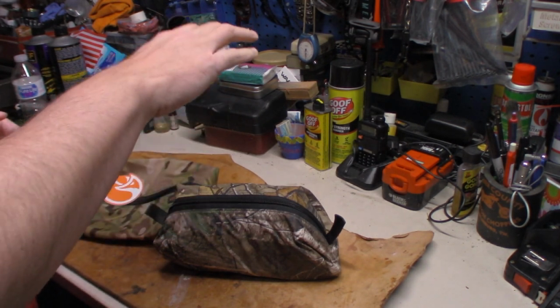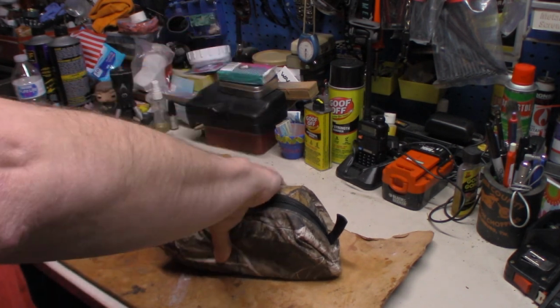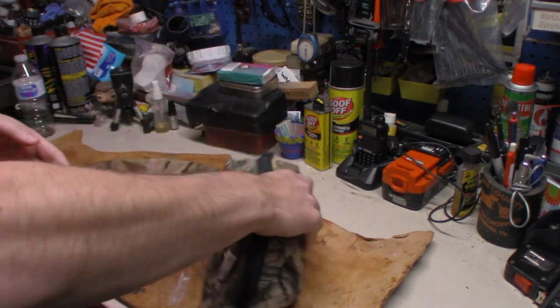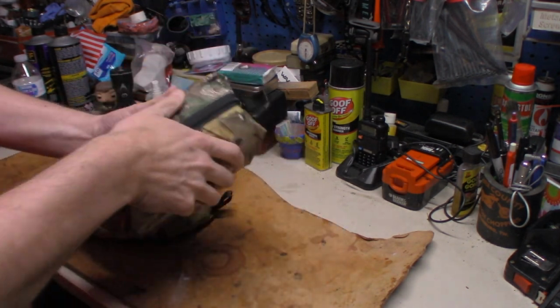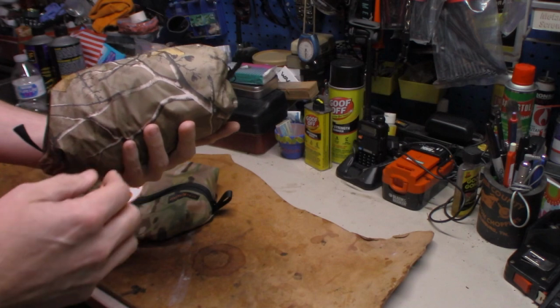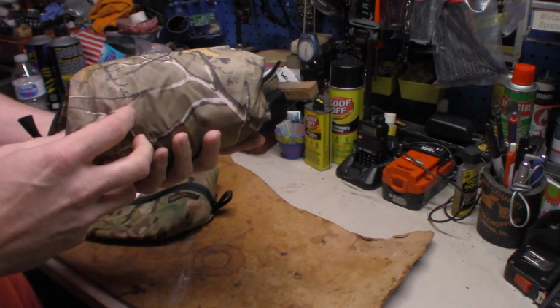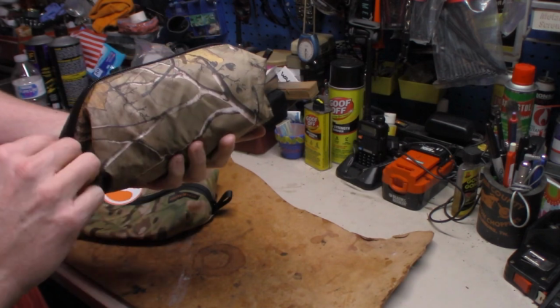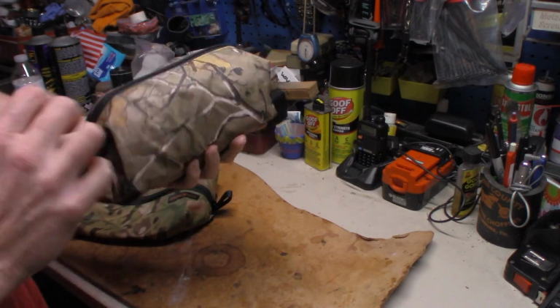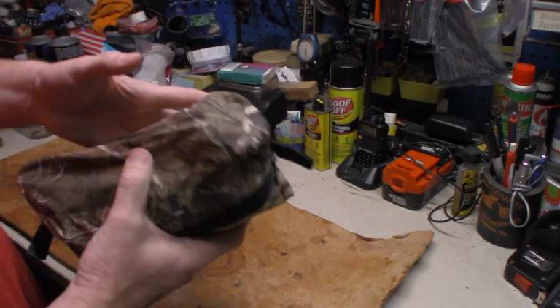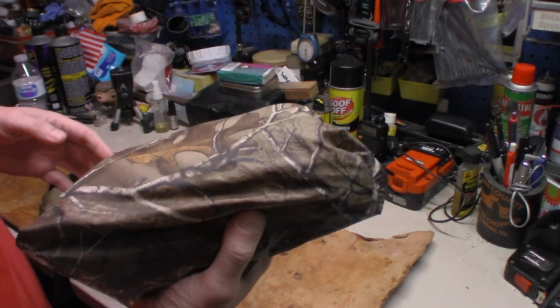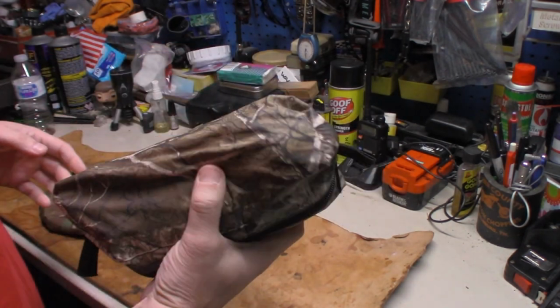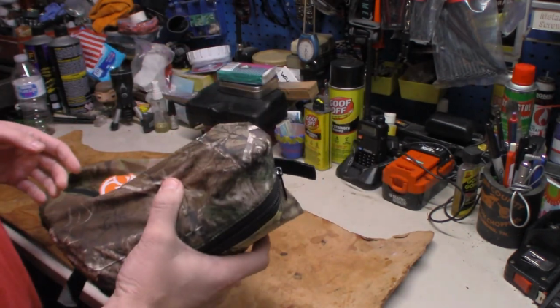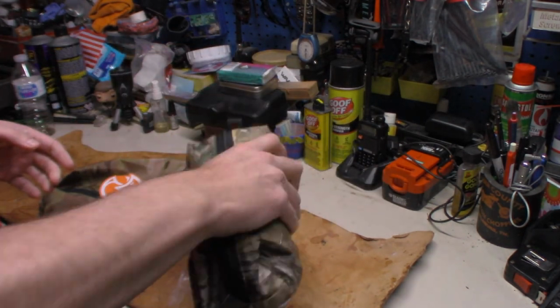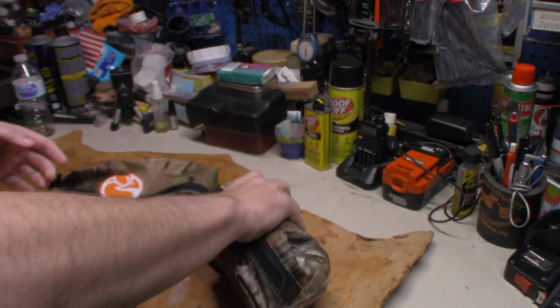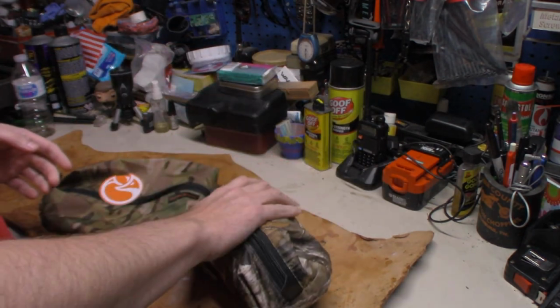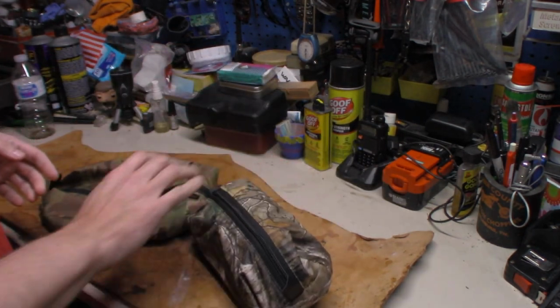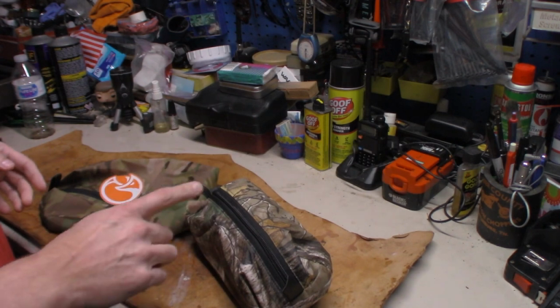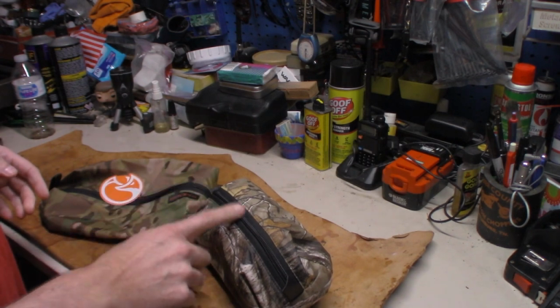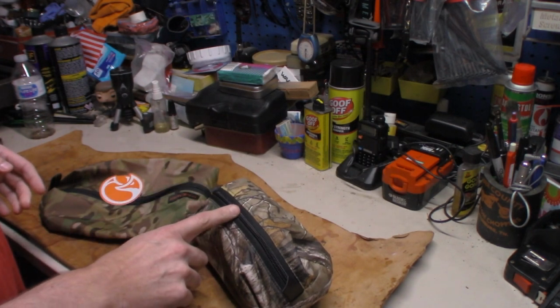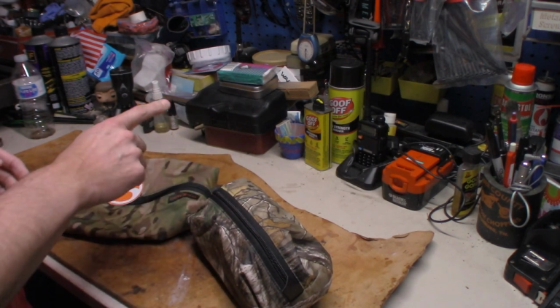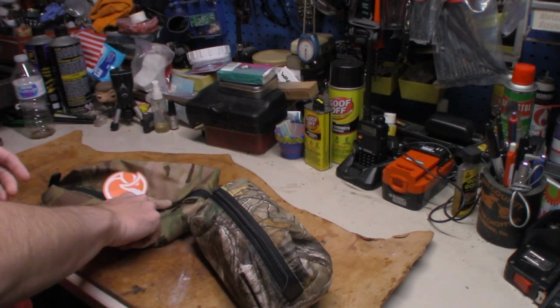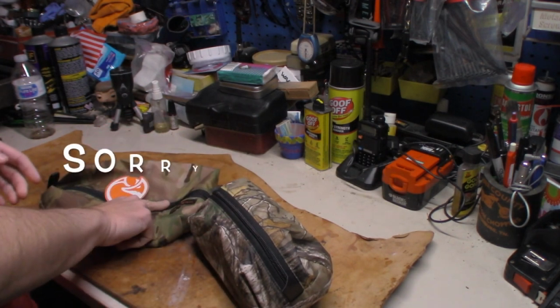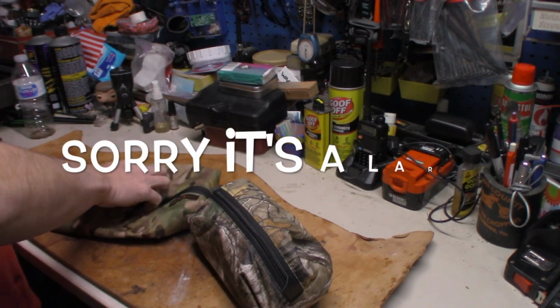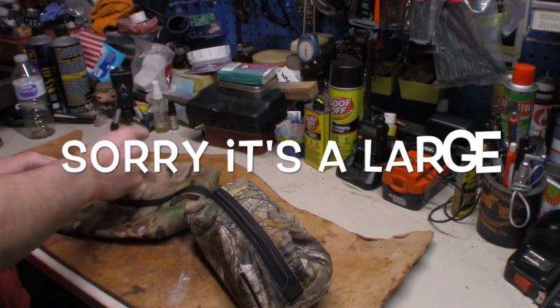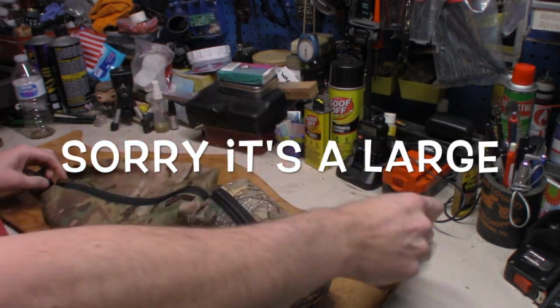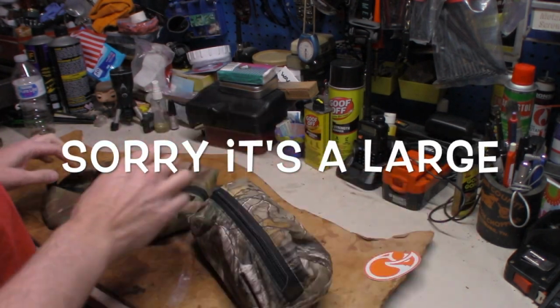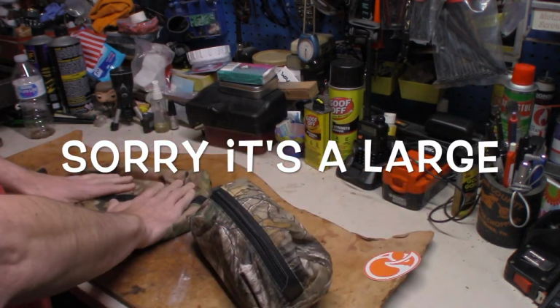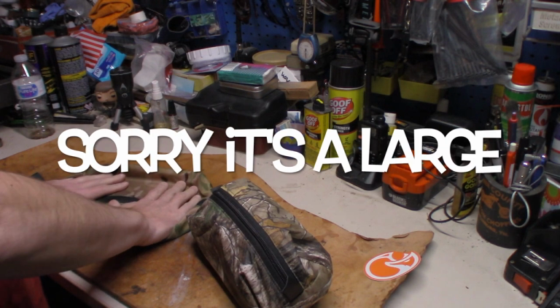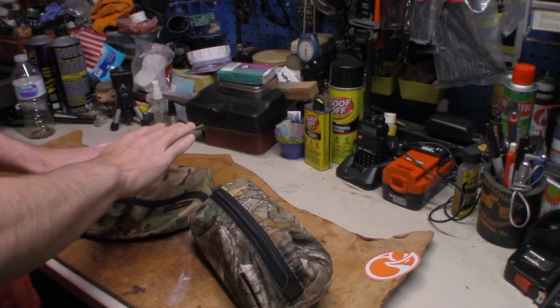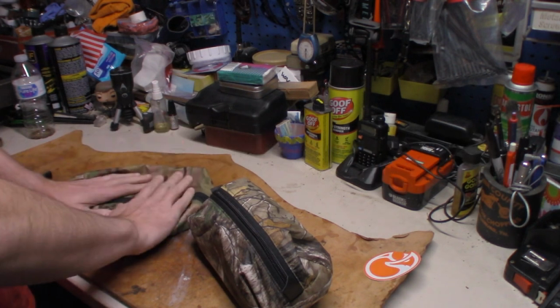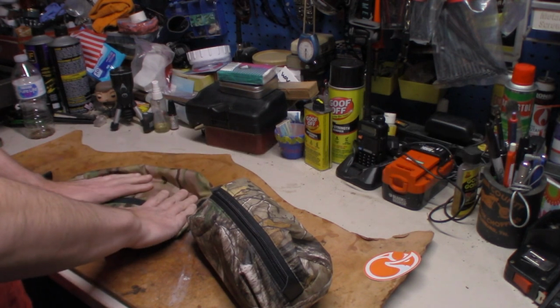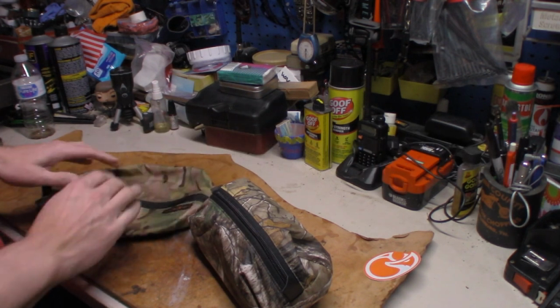I have the medium Fox Light Gear bag for my food bag, or for my cook kit. What I'm fixing to do is change it up to the extra large. I went from medium to extra large bag because I can get more in this thing.